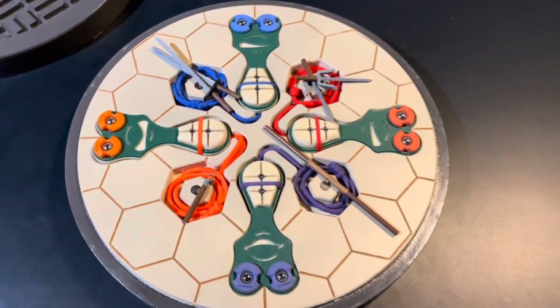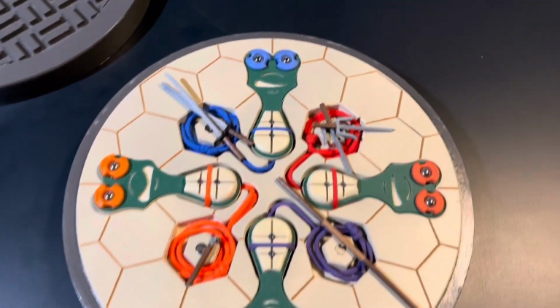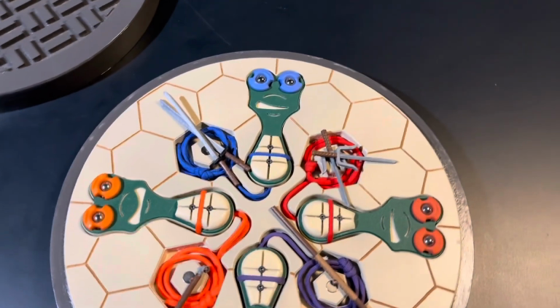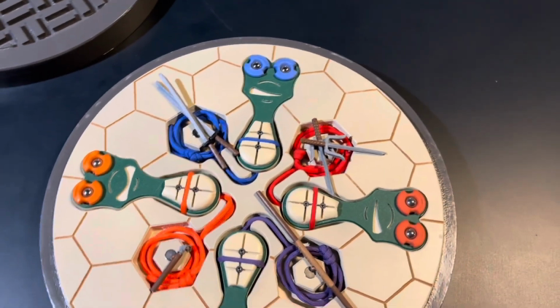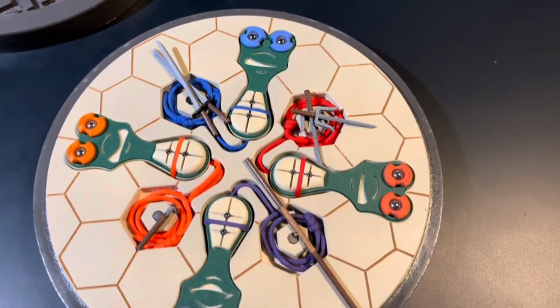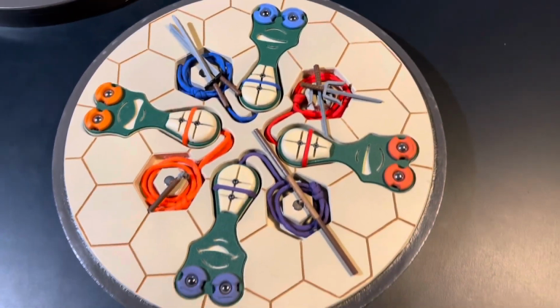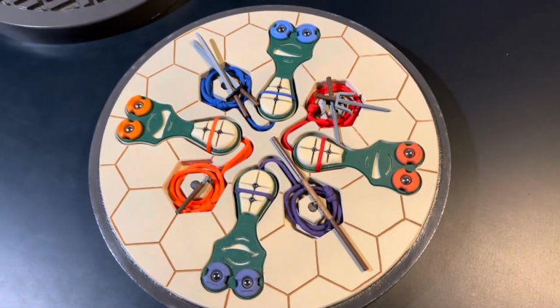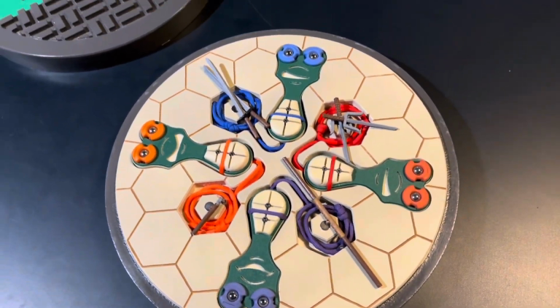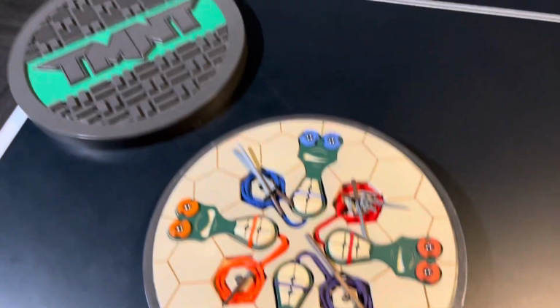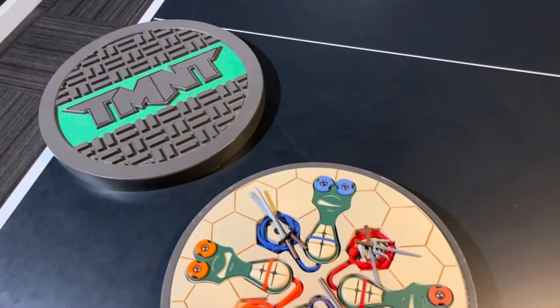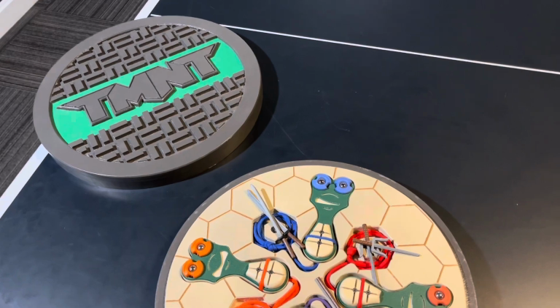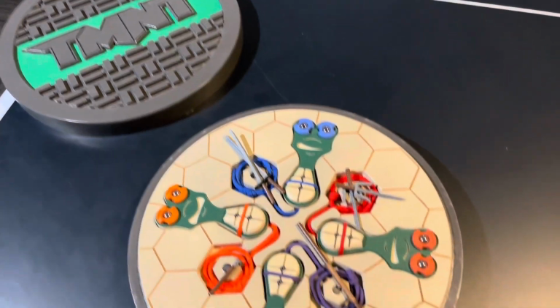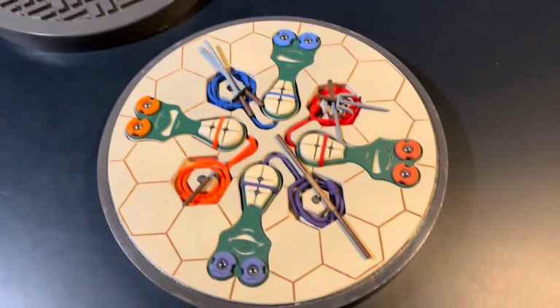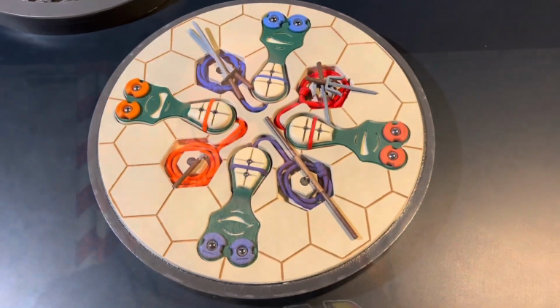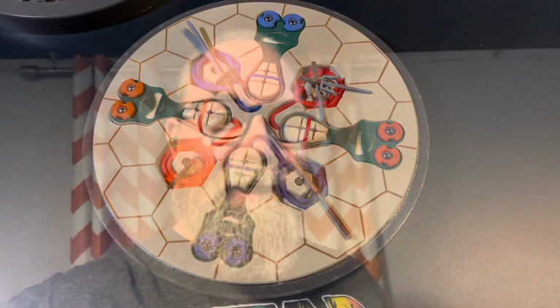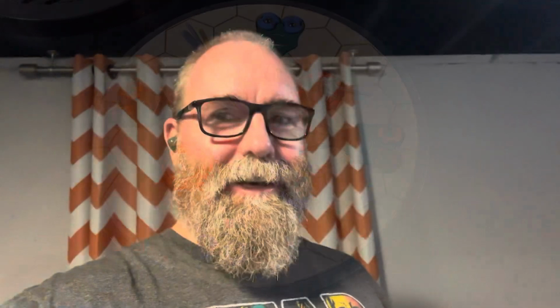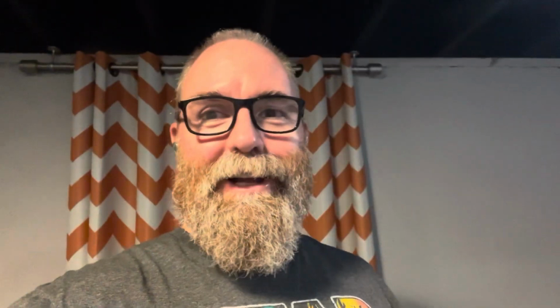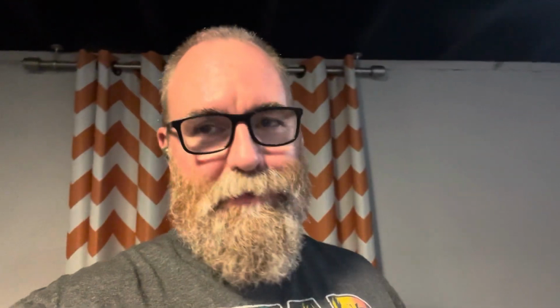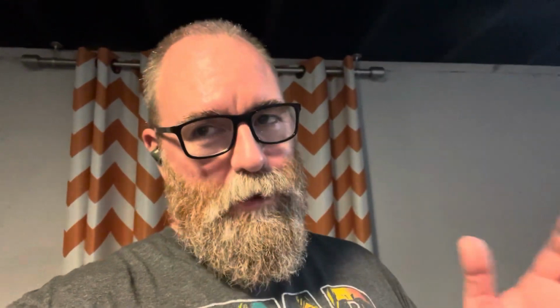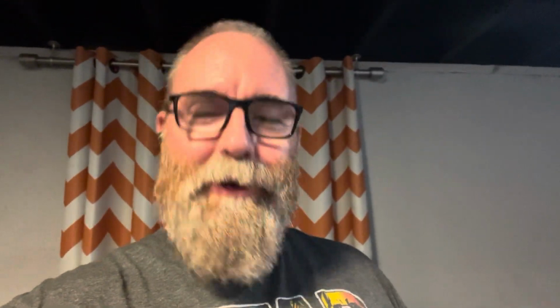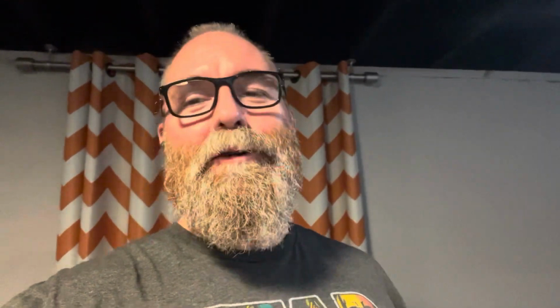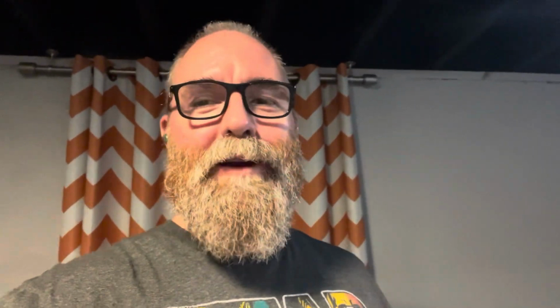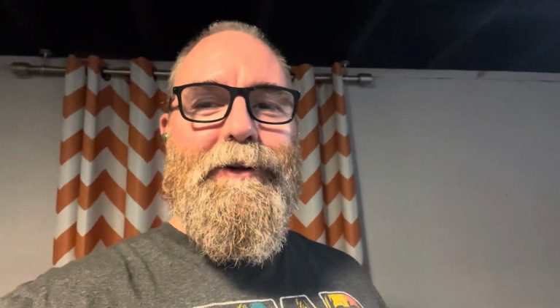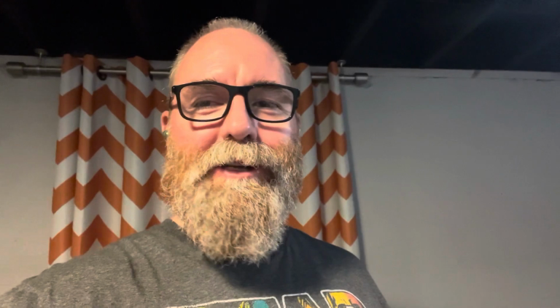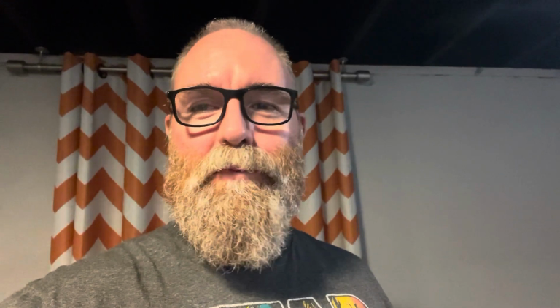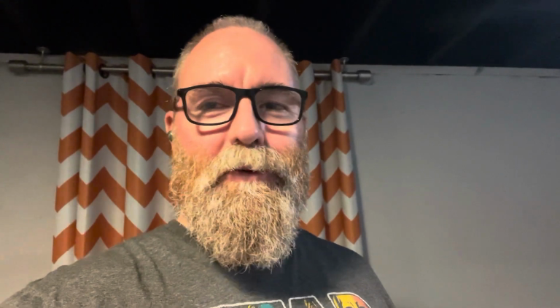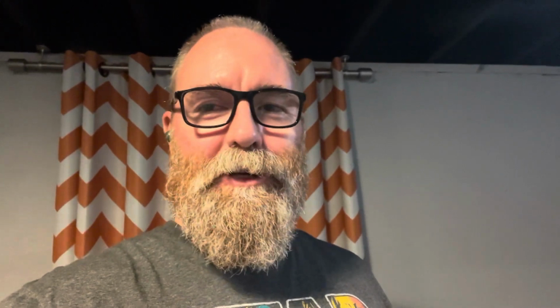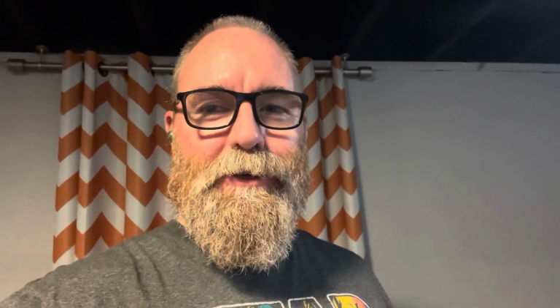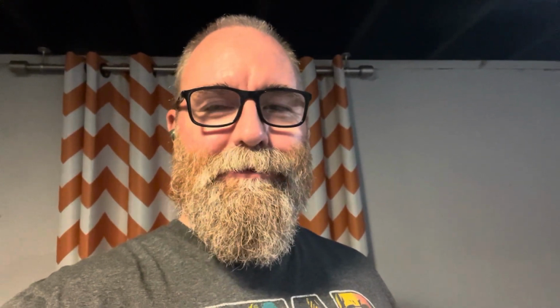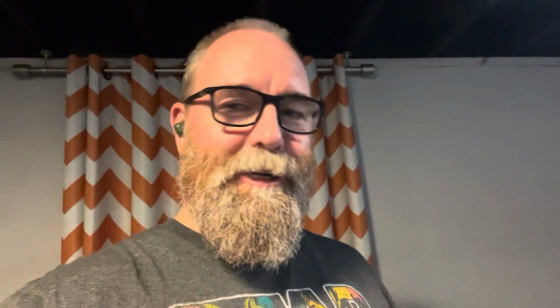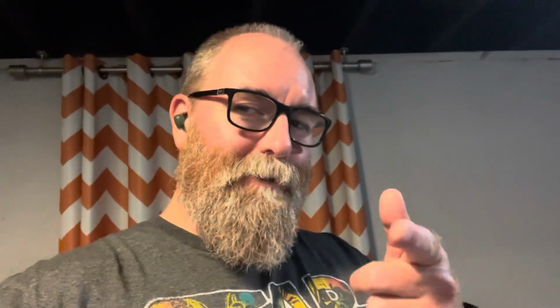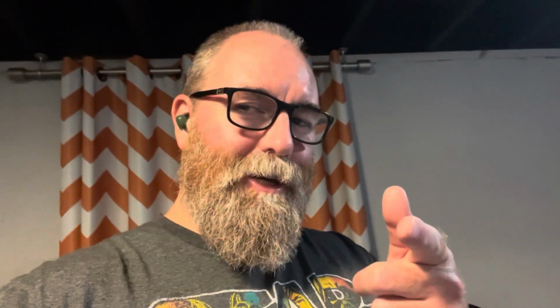Anyway, there you have my little Teenage Mutant Ninja Turtle collection. Thanks for taking a quick look at one of my favorite little collections of pickle fork style shooters. Have a good day.